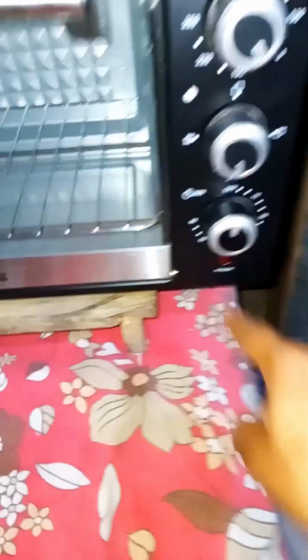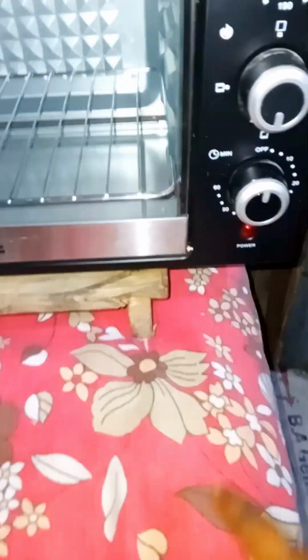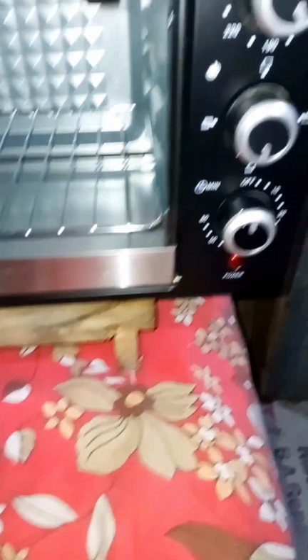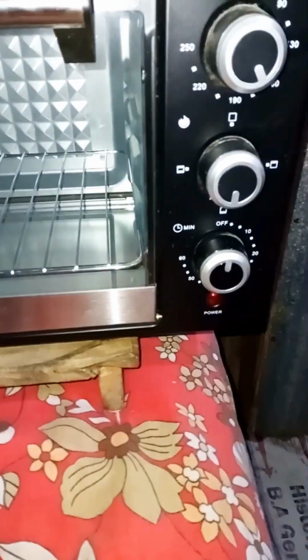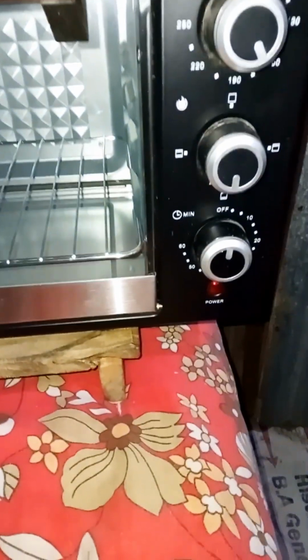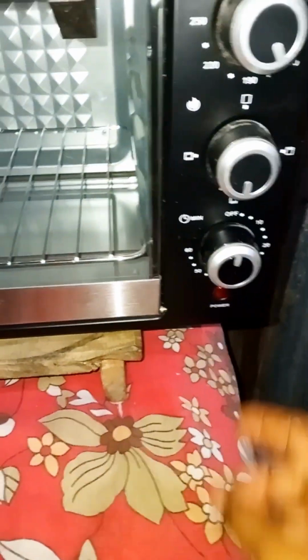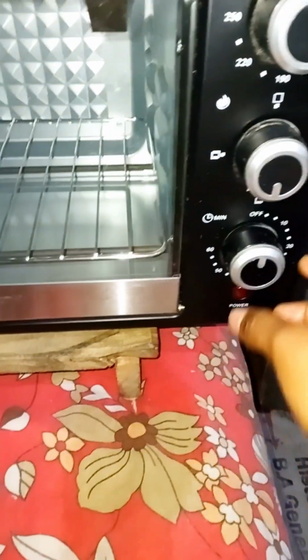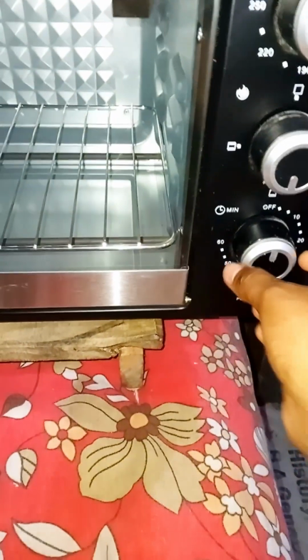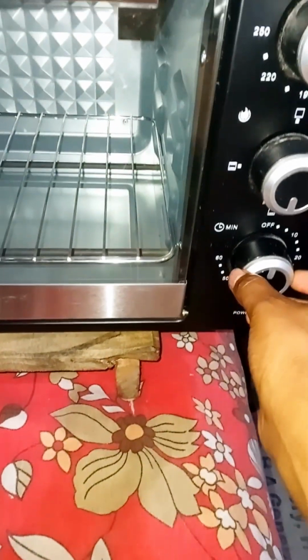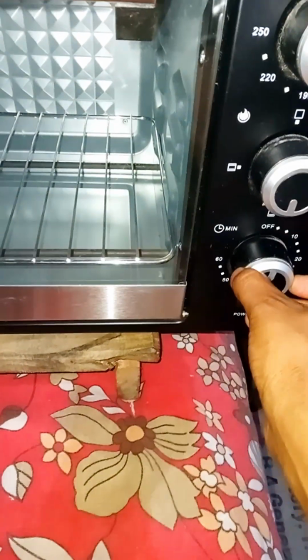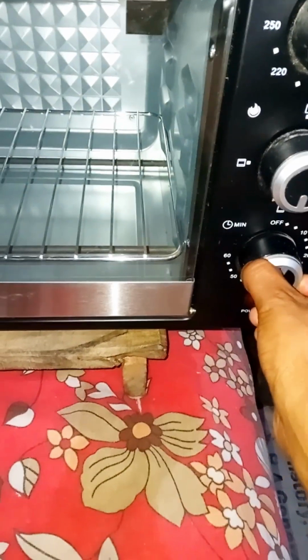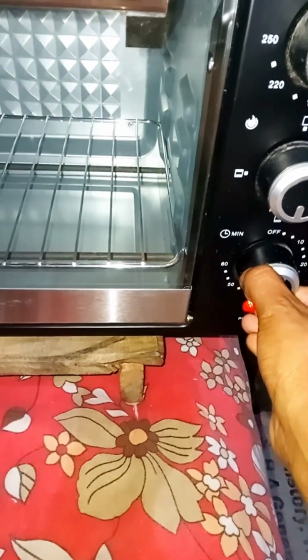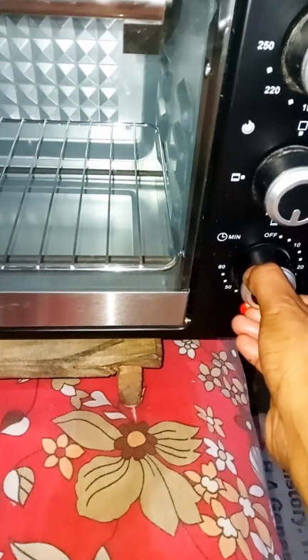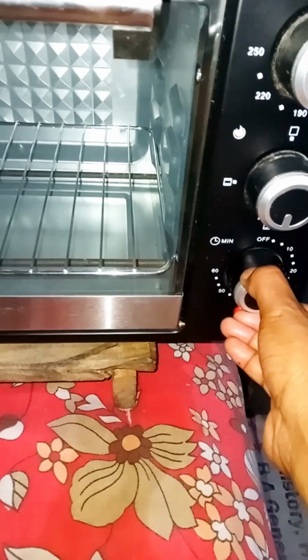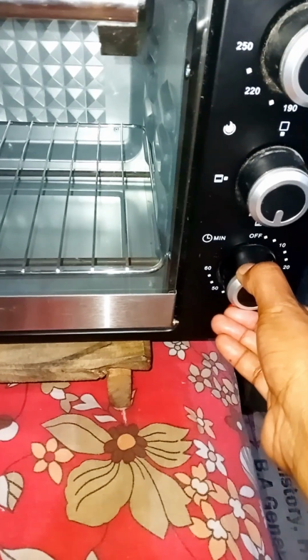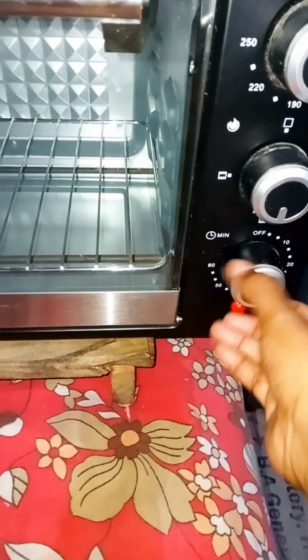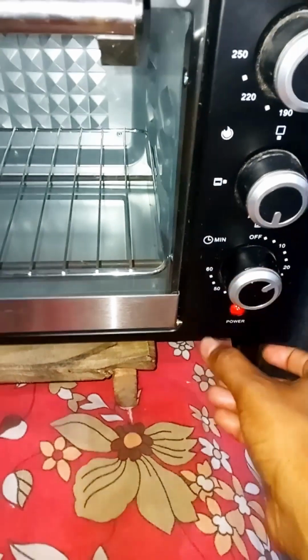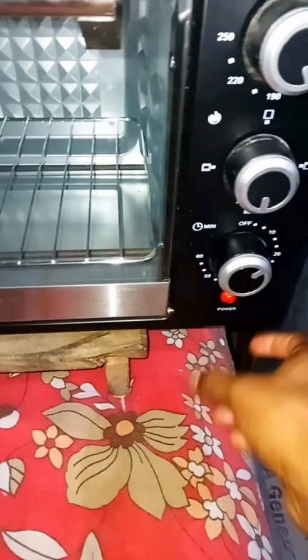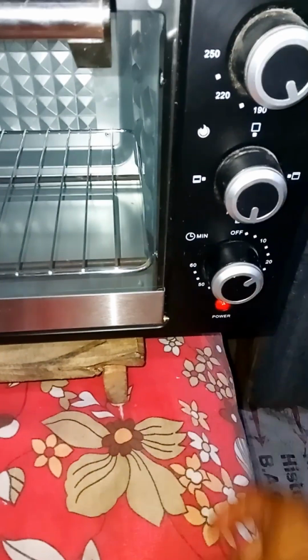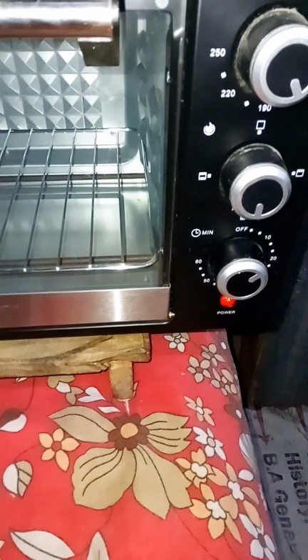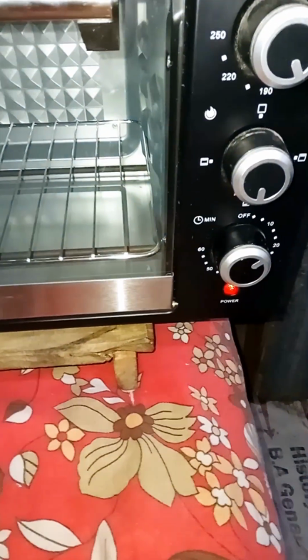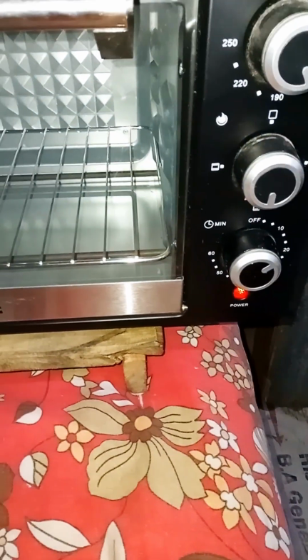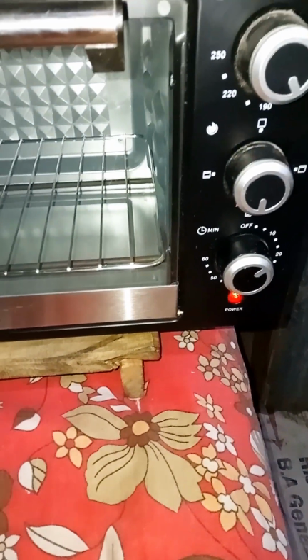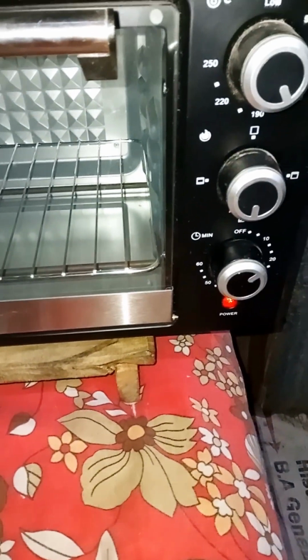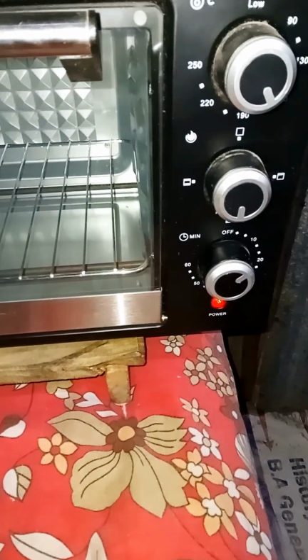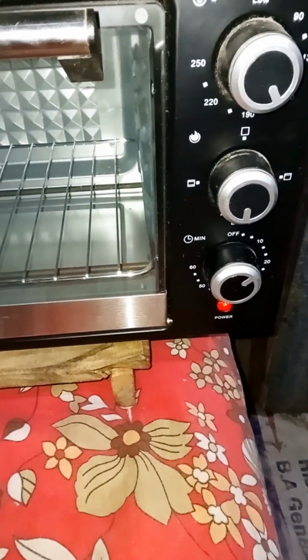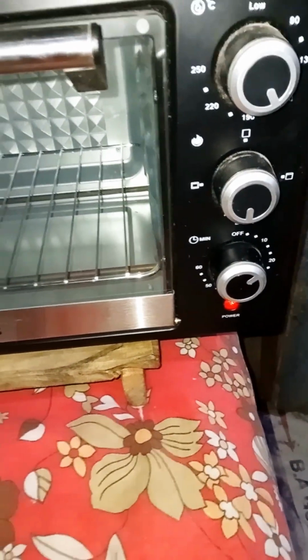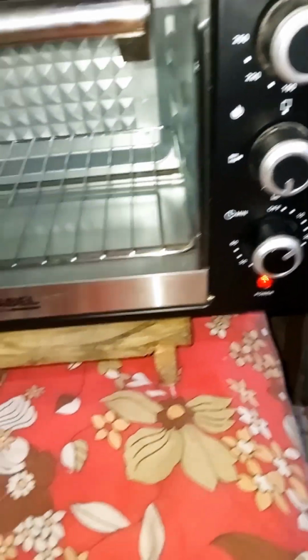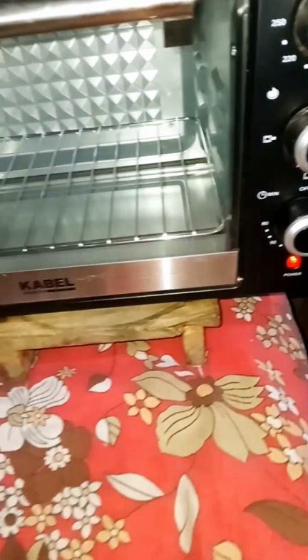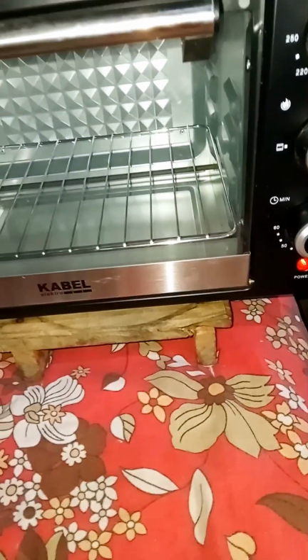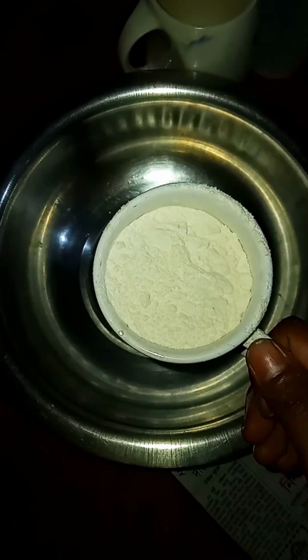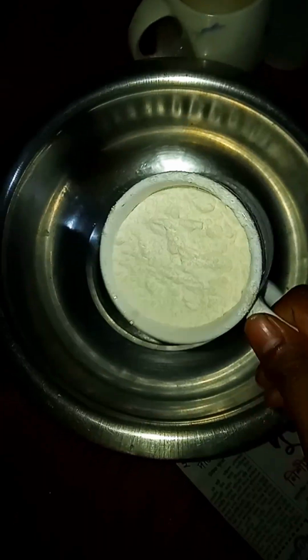I made it at 180 degrees. I started to do 180 degrees, and I made it in convection mode, preheated for 10 minutes.